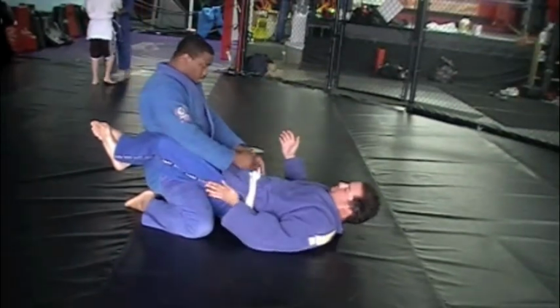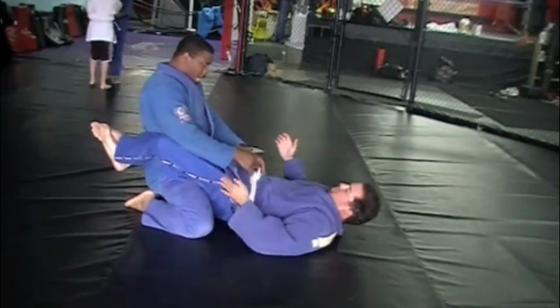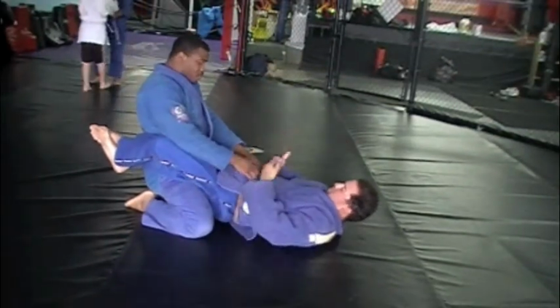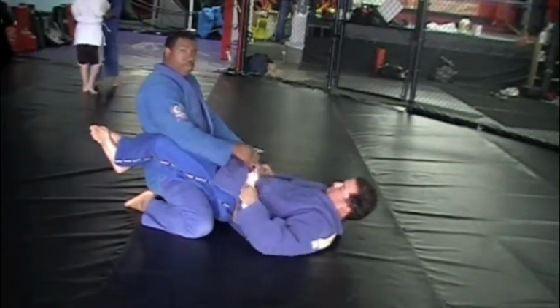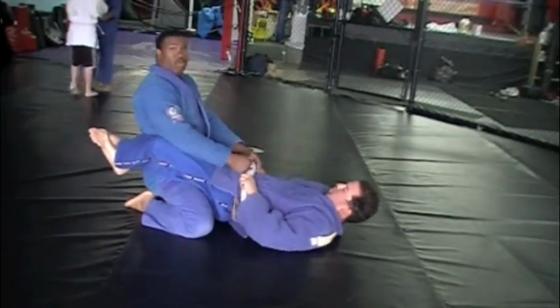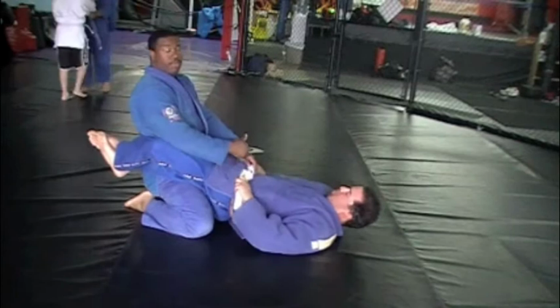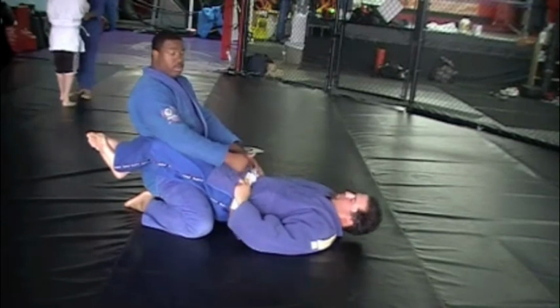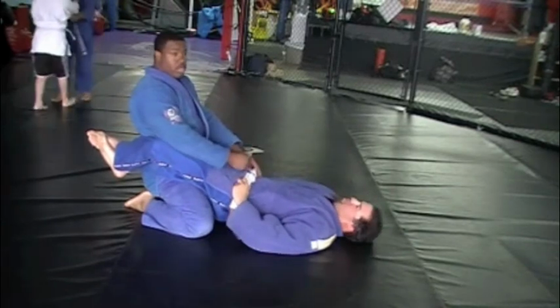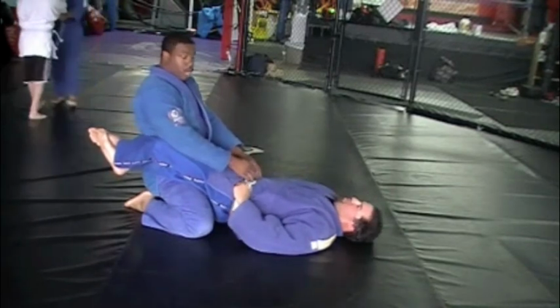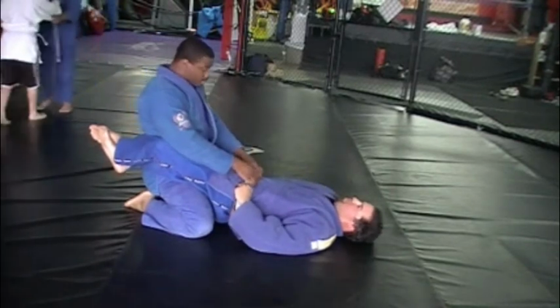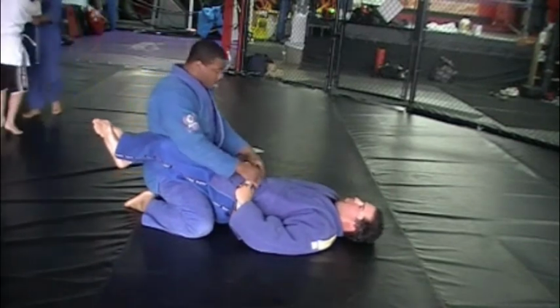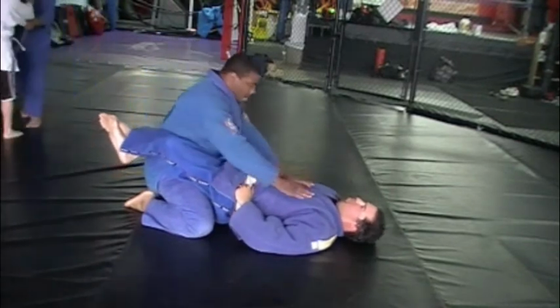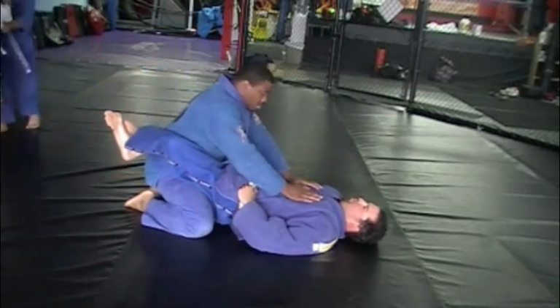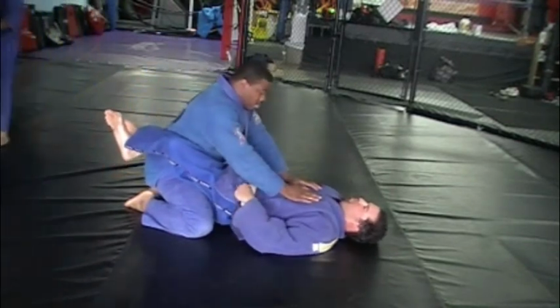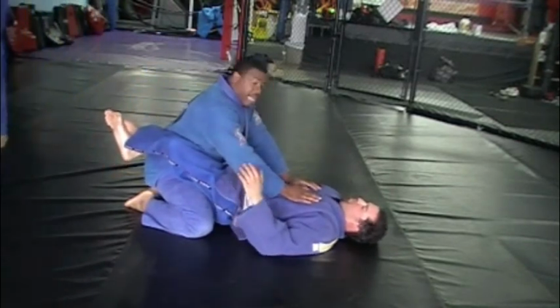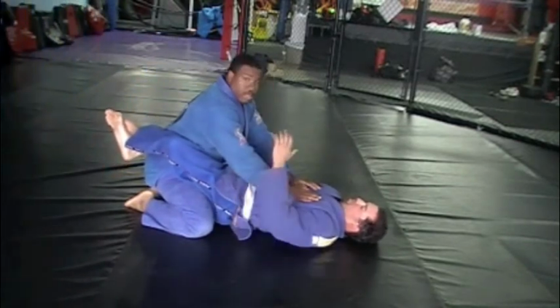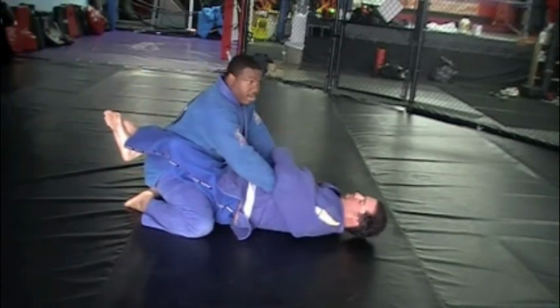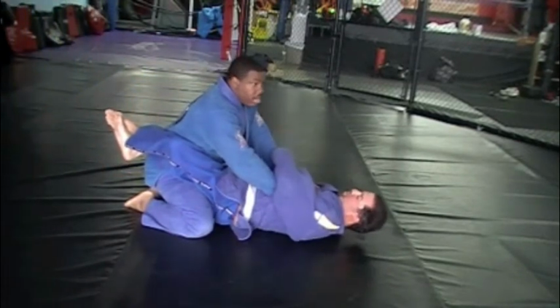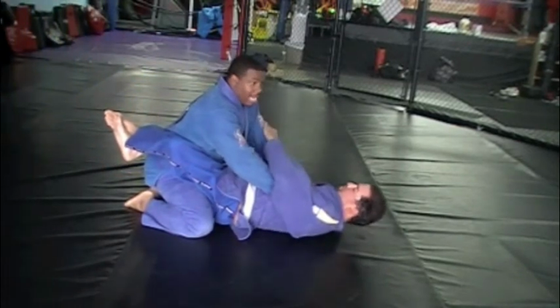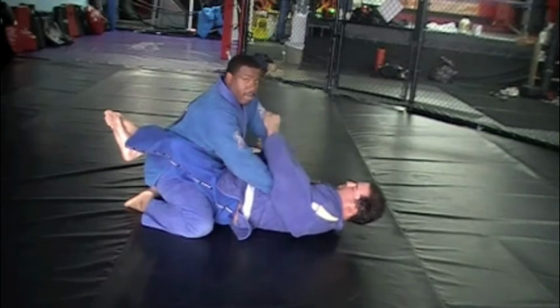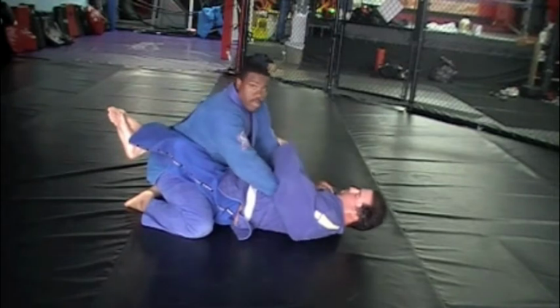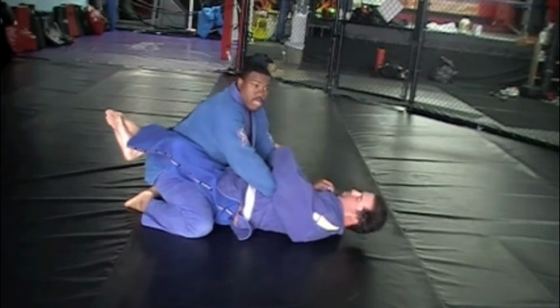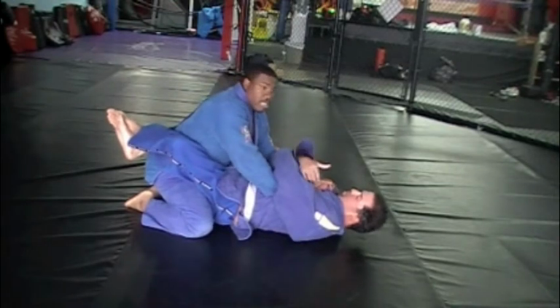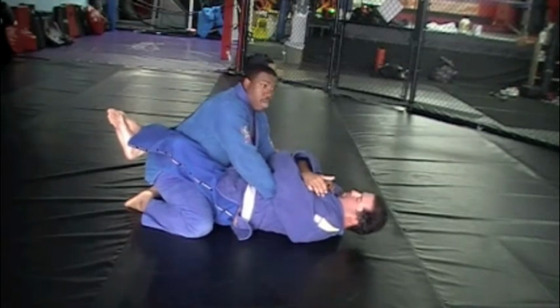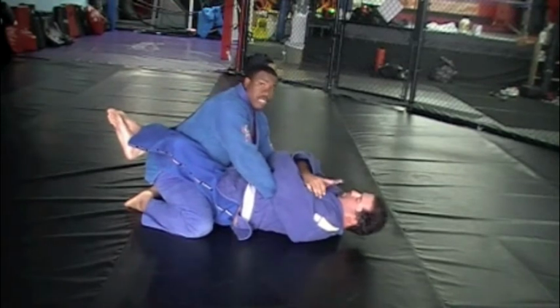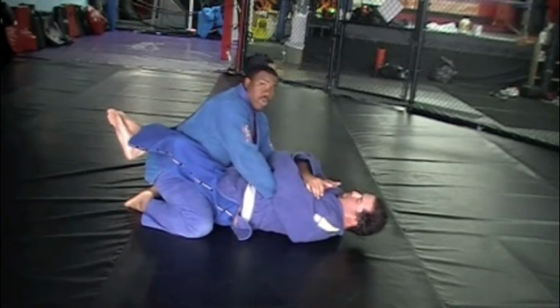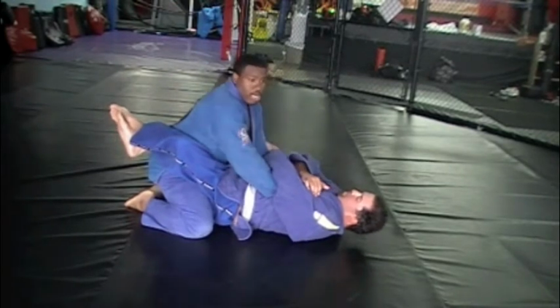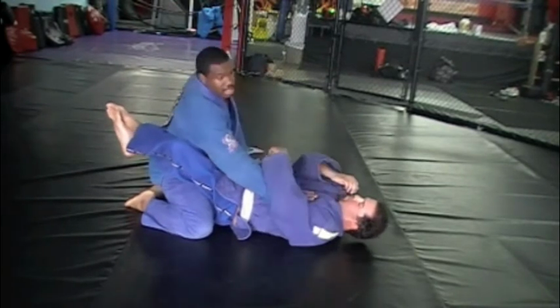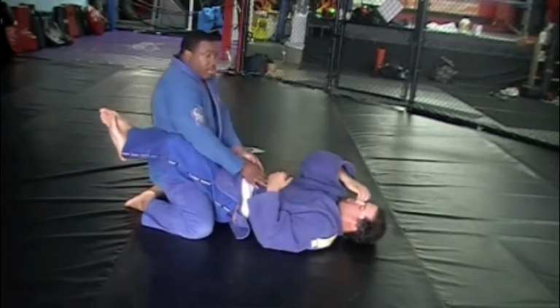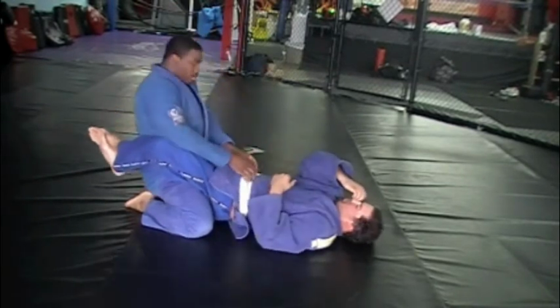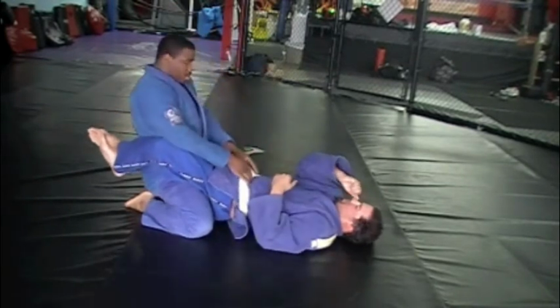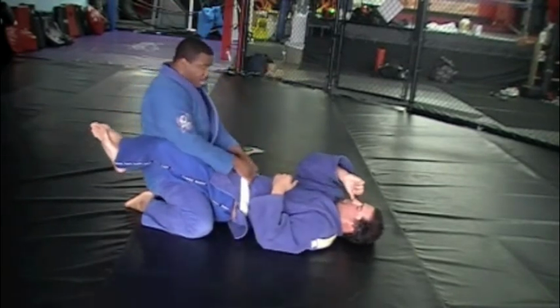Hands, I prefer on the belt or below the belt. If my hands are up here, they're in danger. If they're in here, I've got to get them out, because then I'm all in his zone. I want to keep this to a minimum.